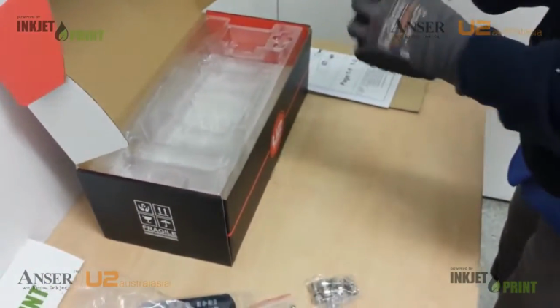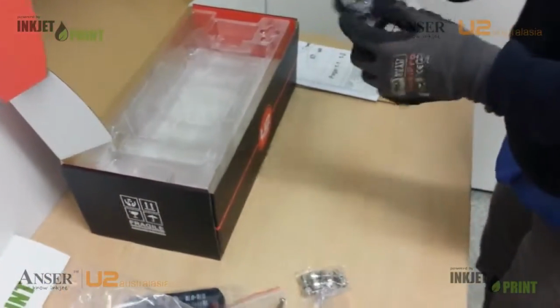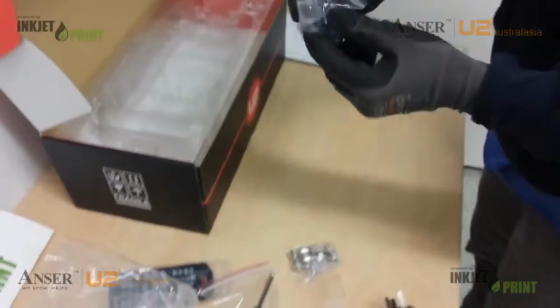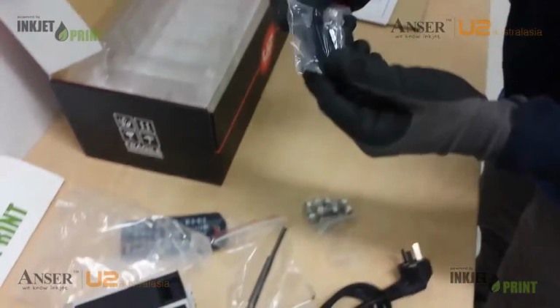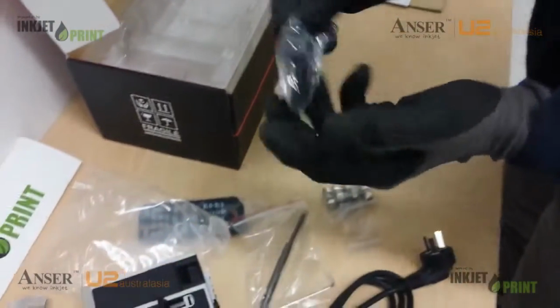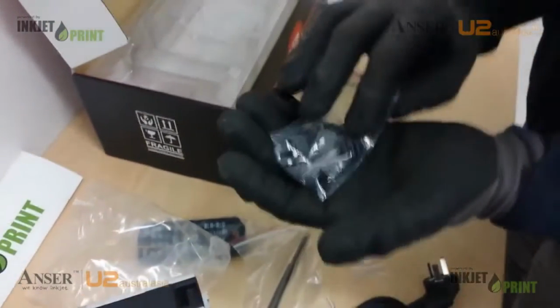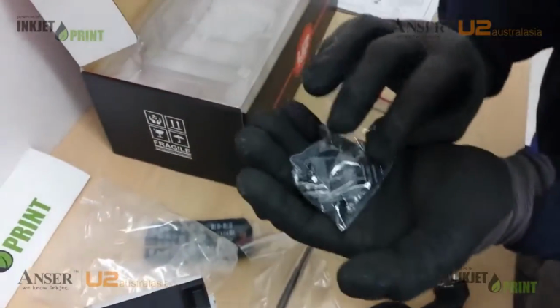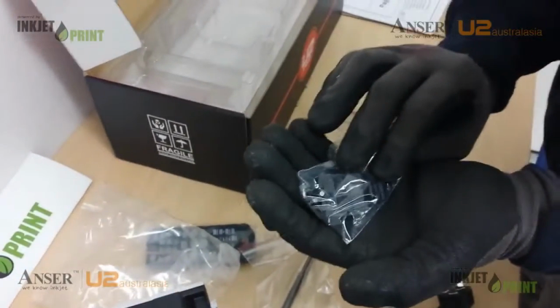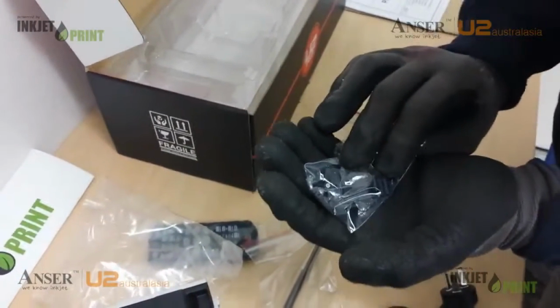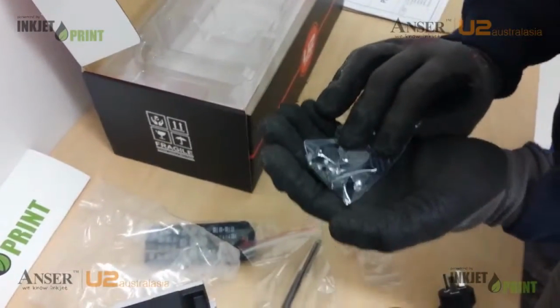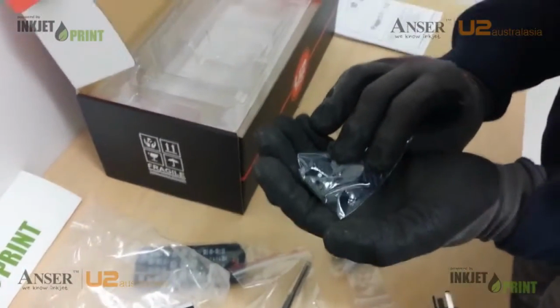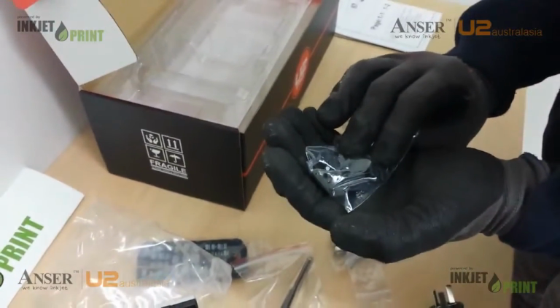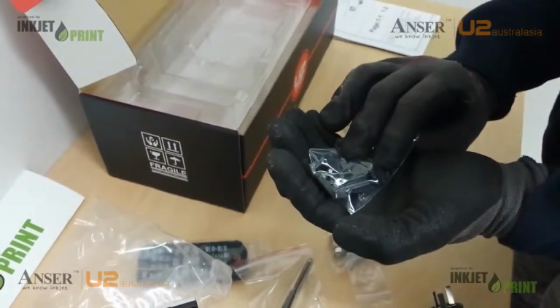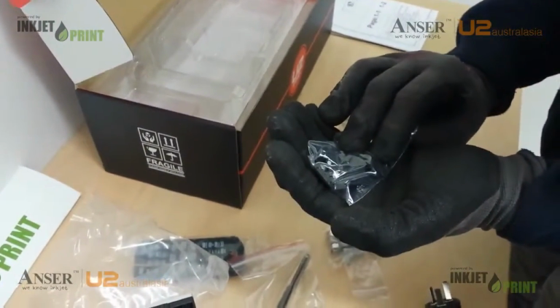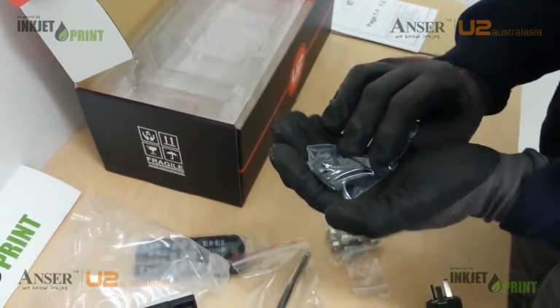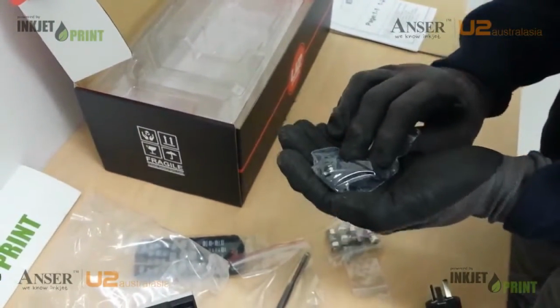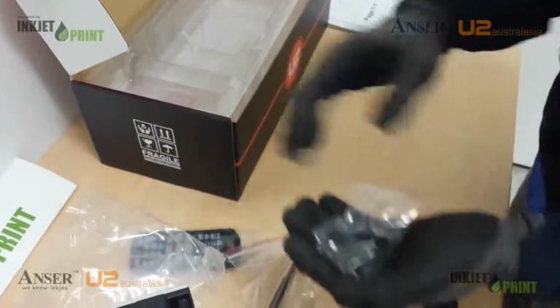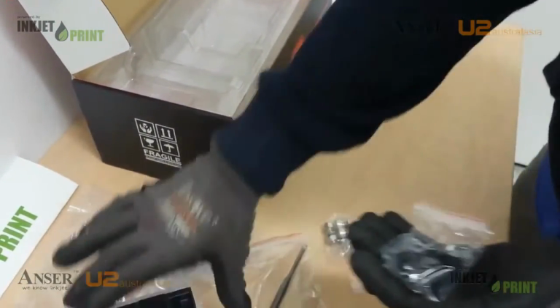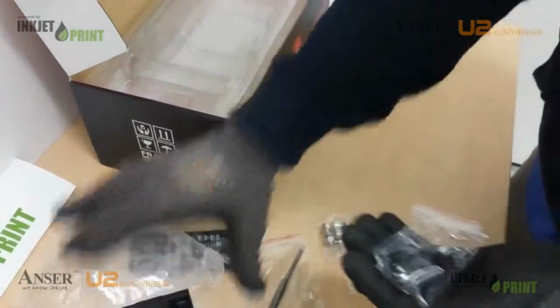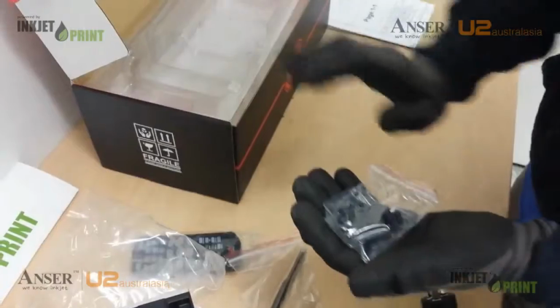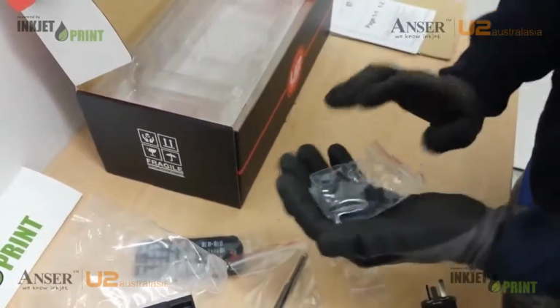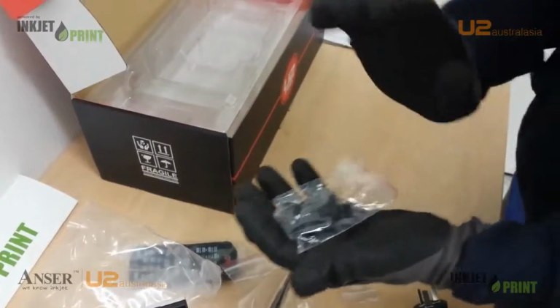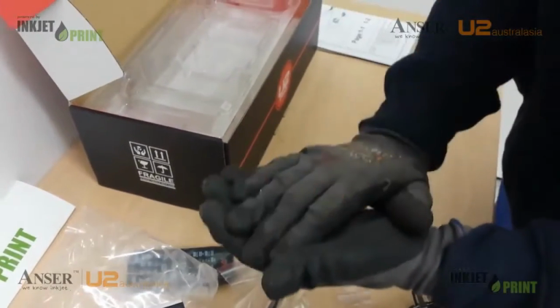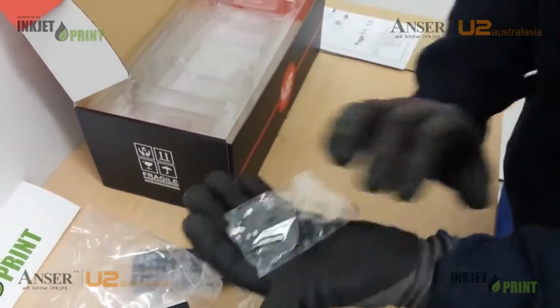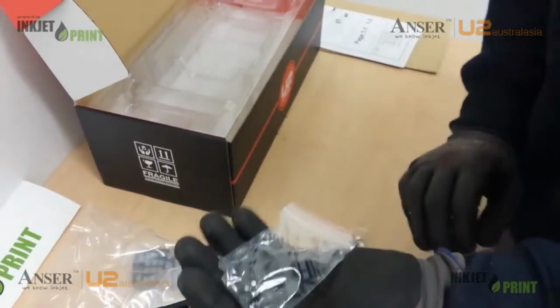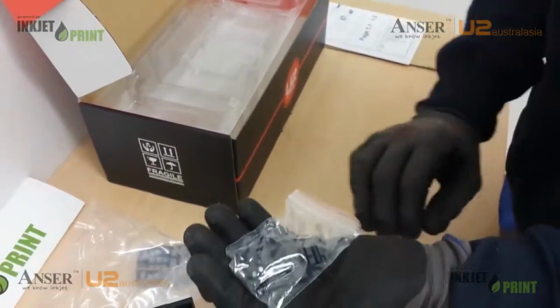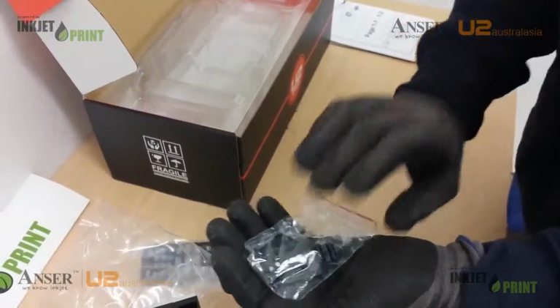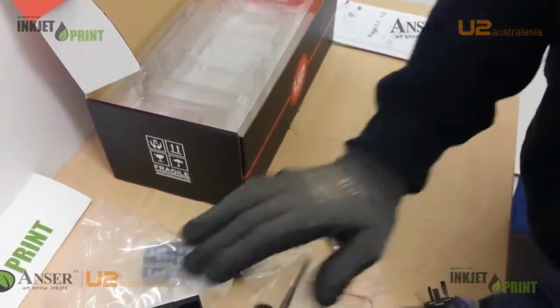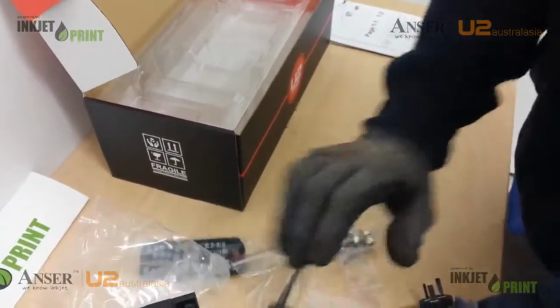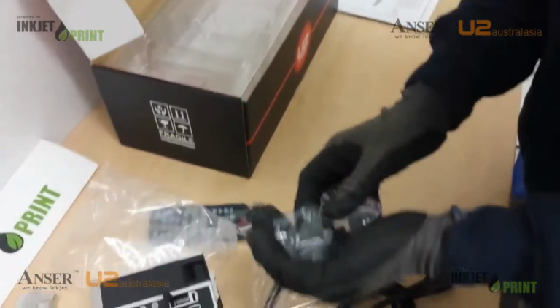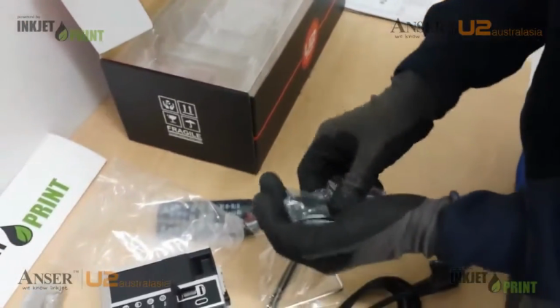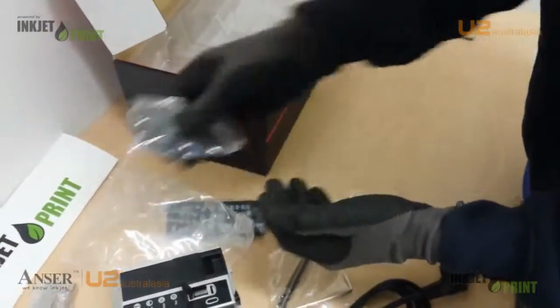These are some additional nozzle covers. So instead of actually having to take the cartridge out, we can now cap the nozzle in the printer itself.